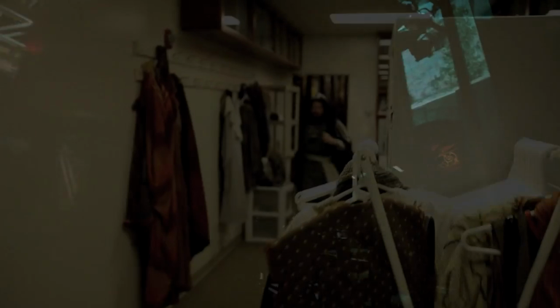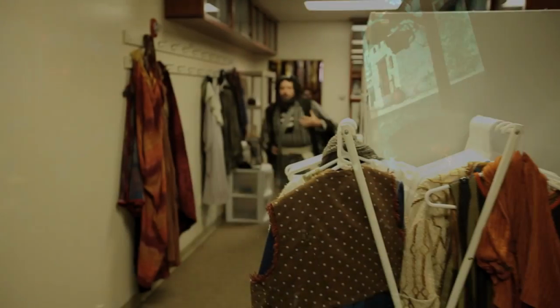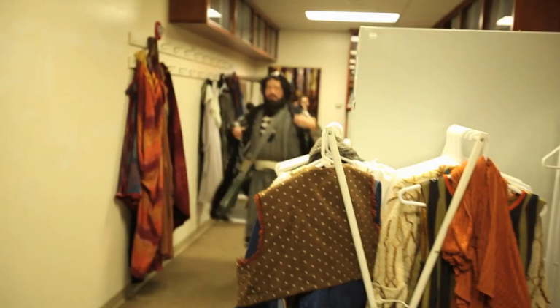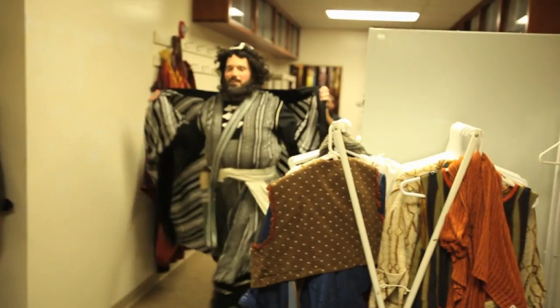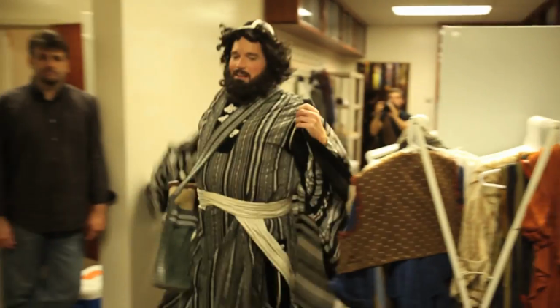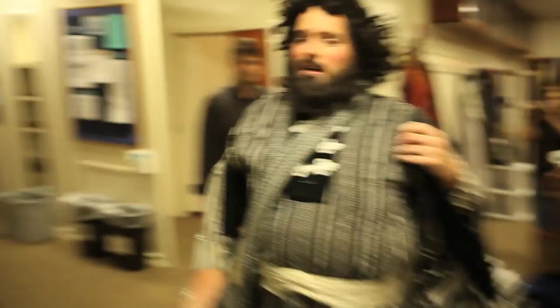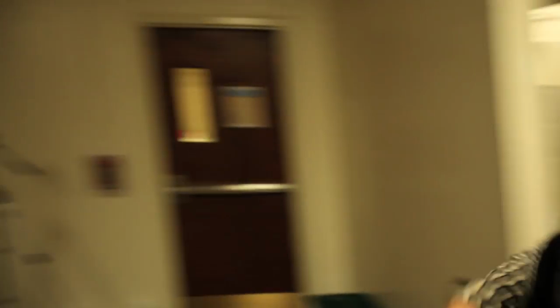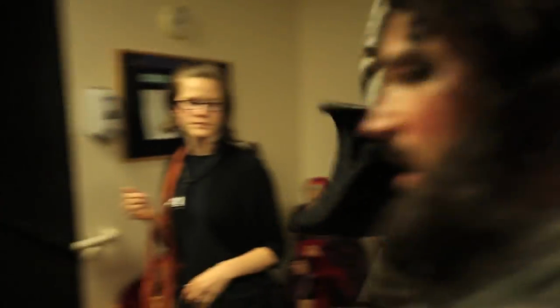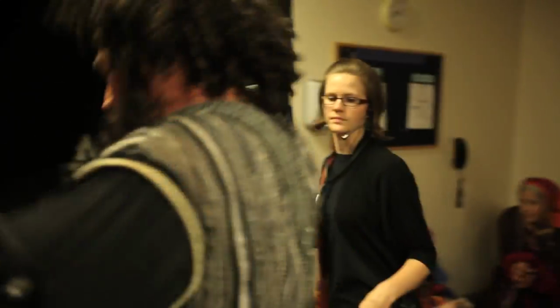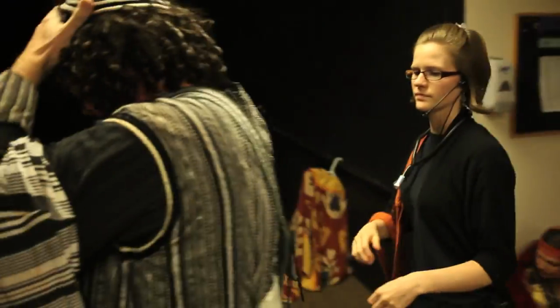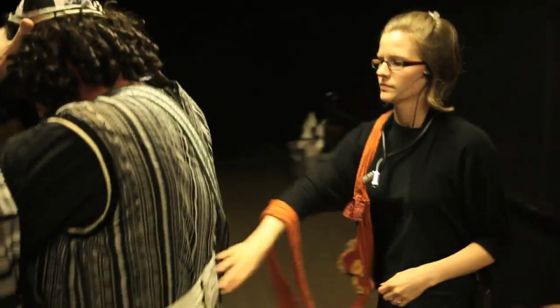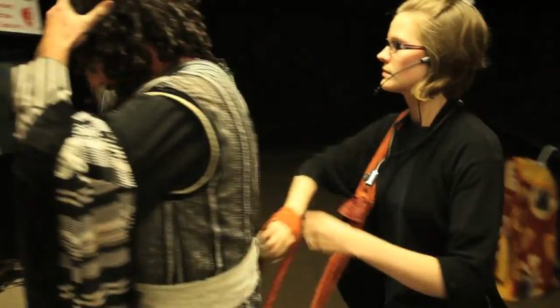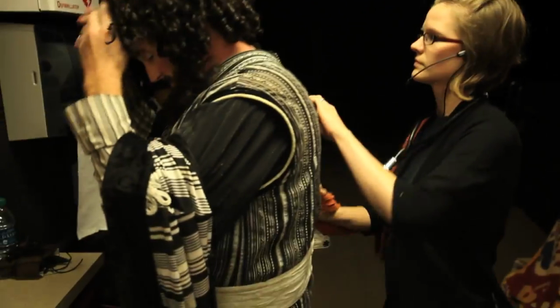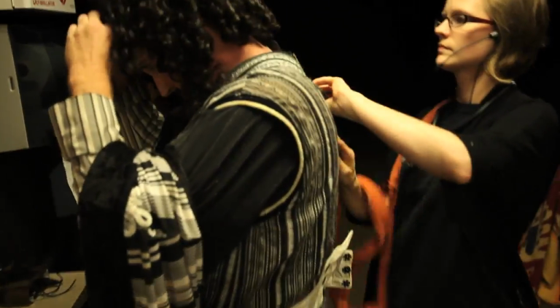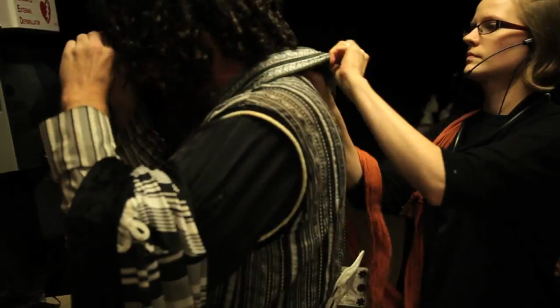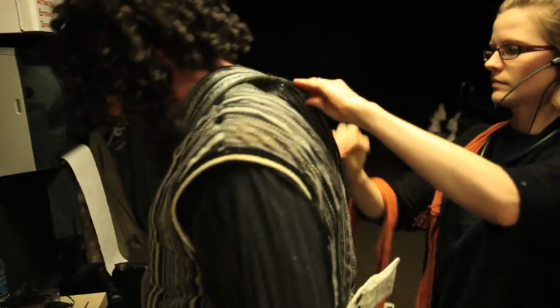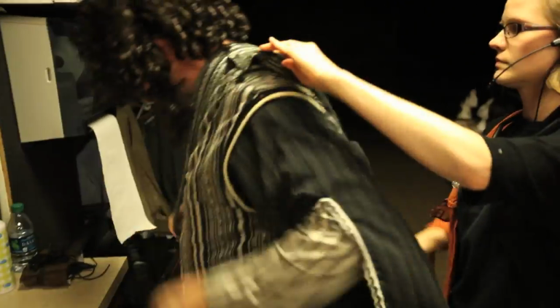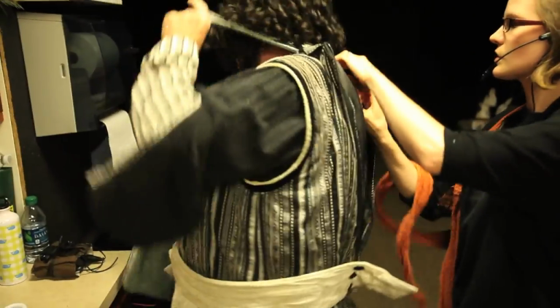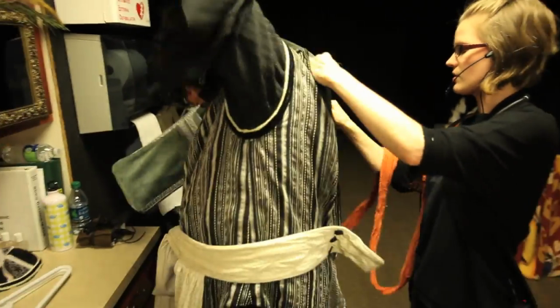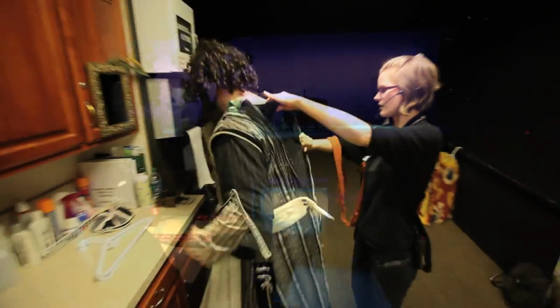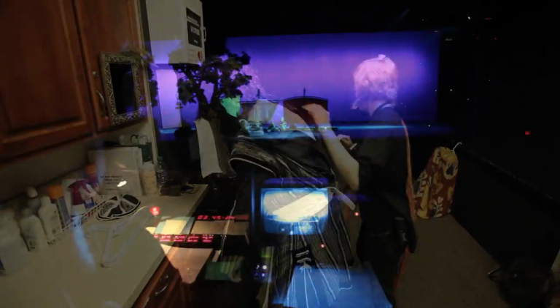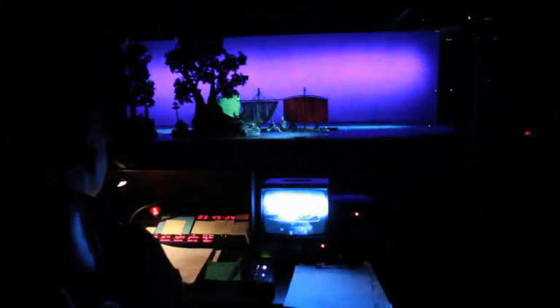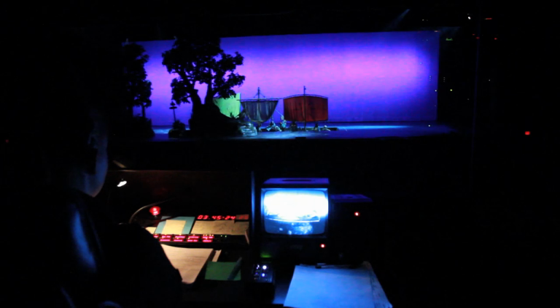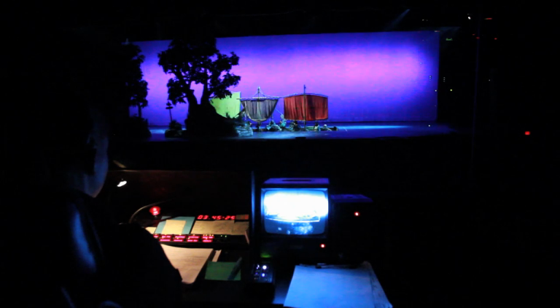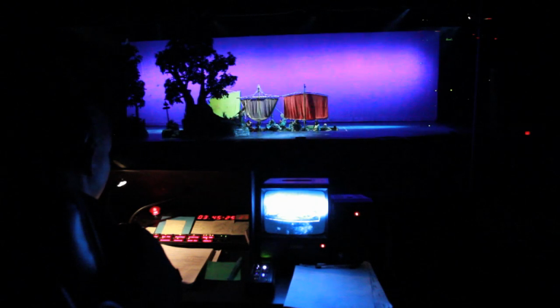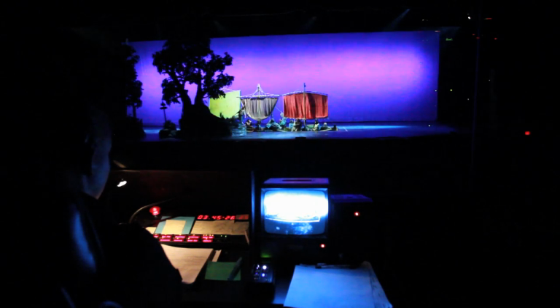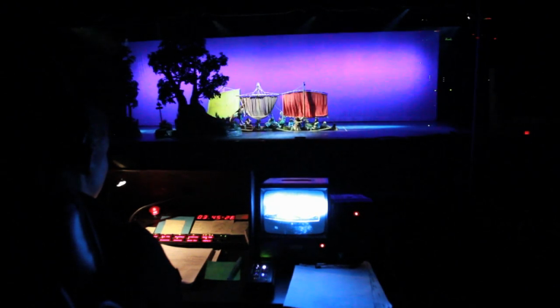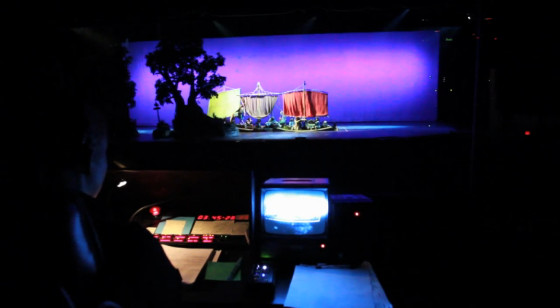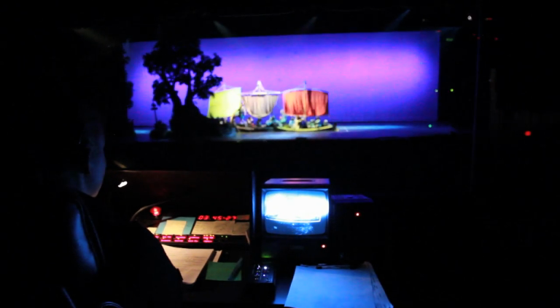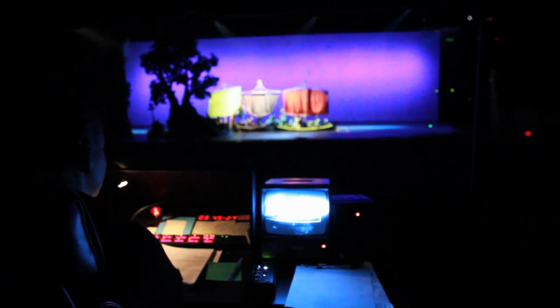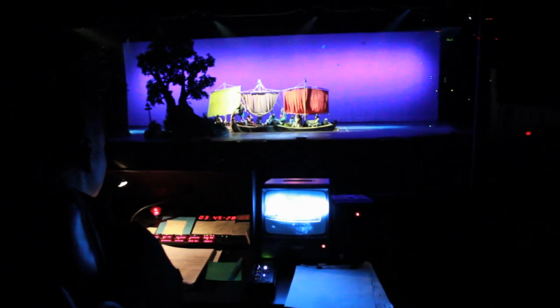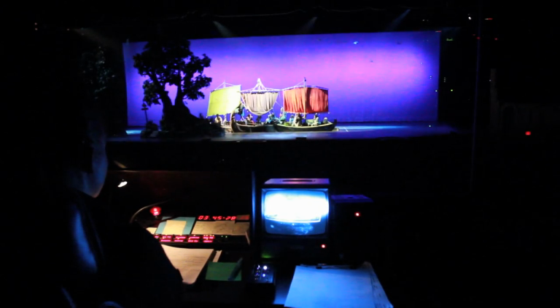Back tab standing by. Trees one and two standing by. Bird box standing by. Chops go. Birds go. Standby on the choppa shift, drop the ceiling standing by. Shift go.